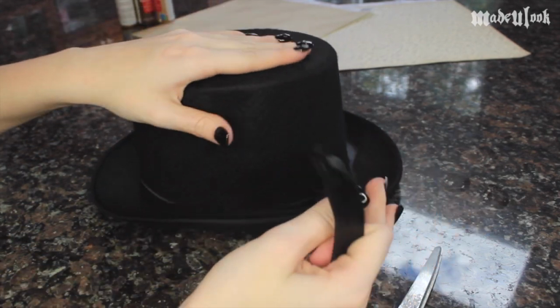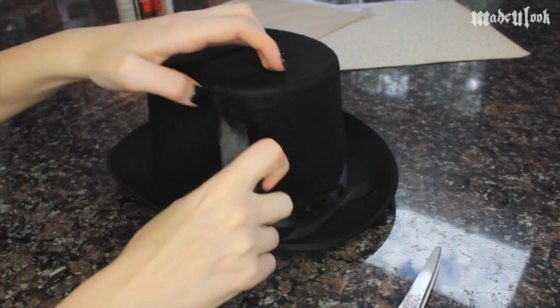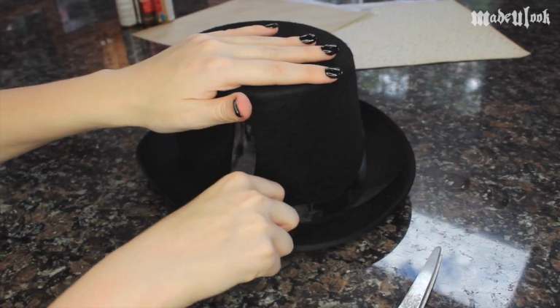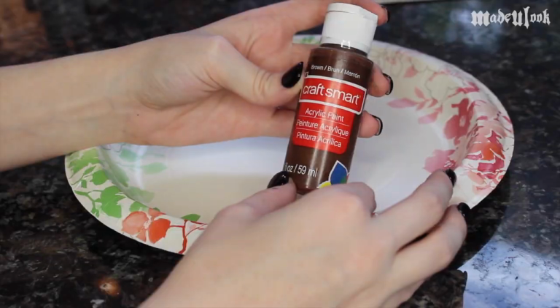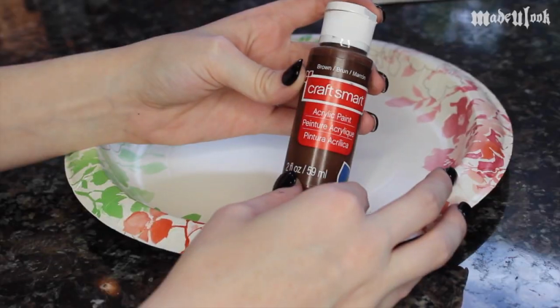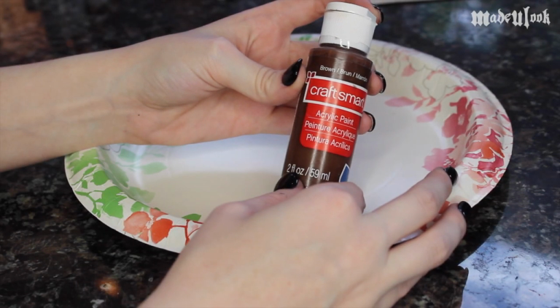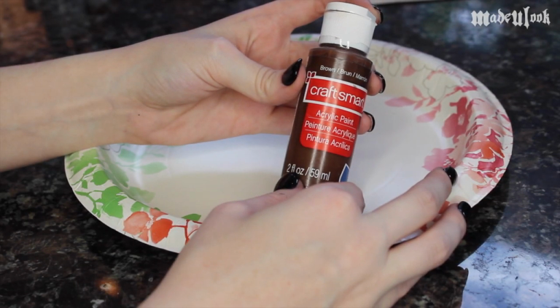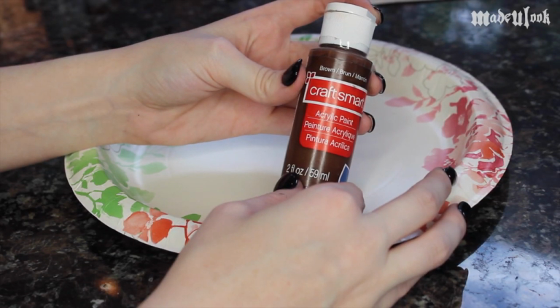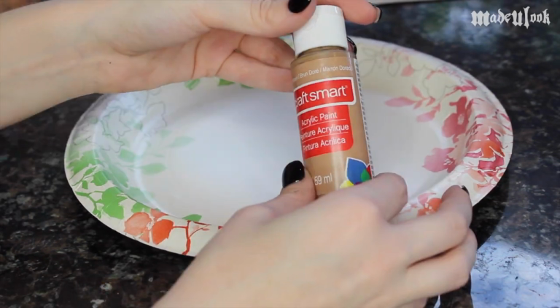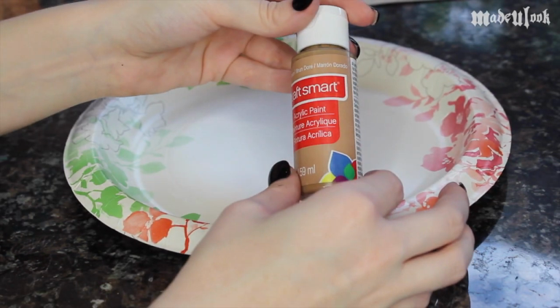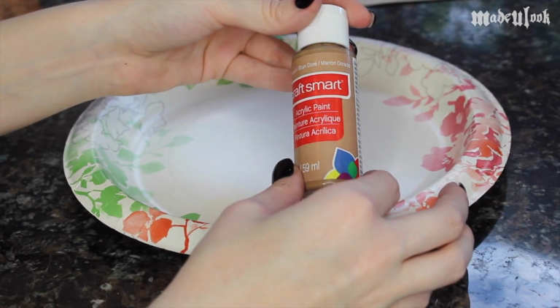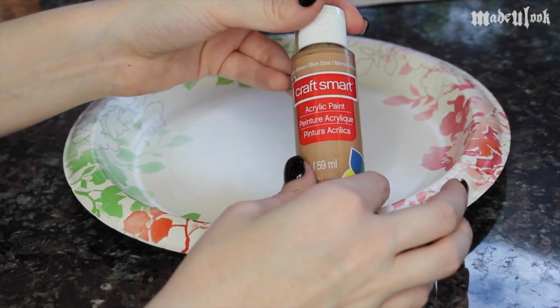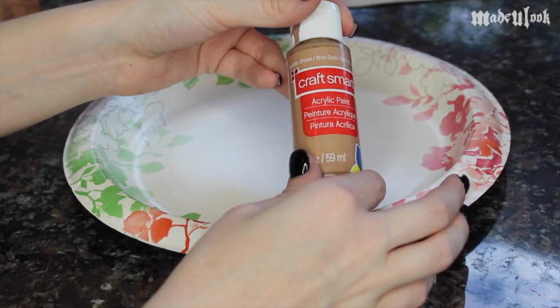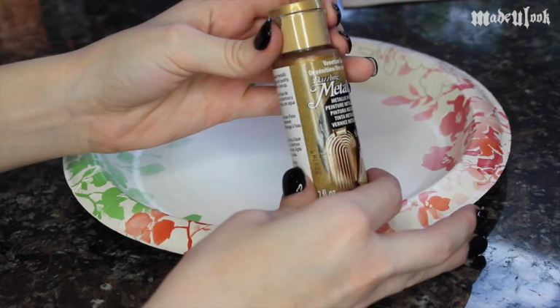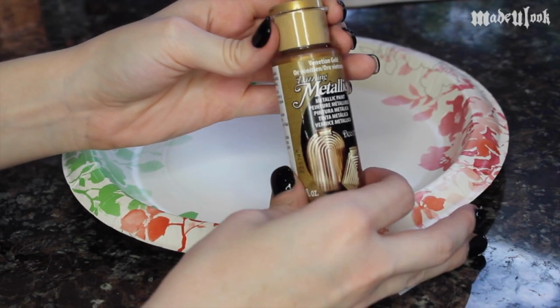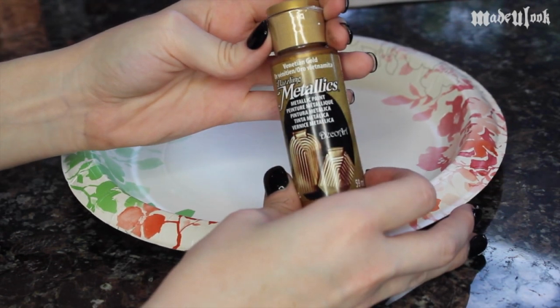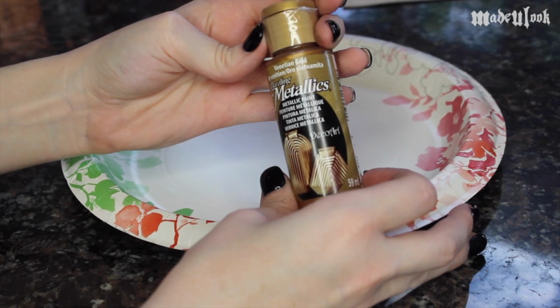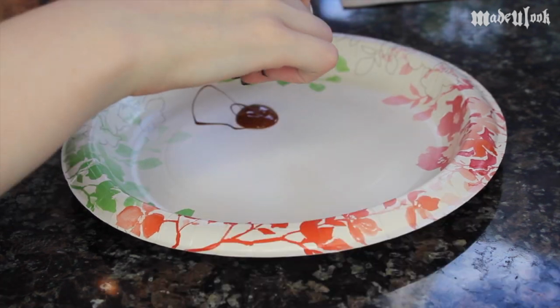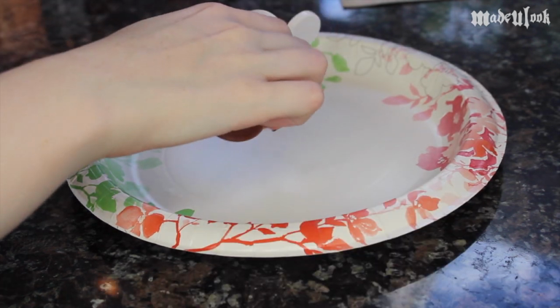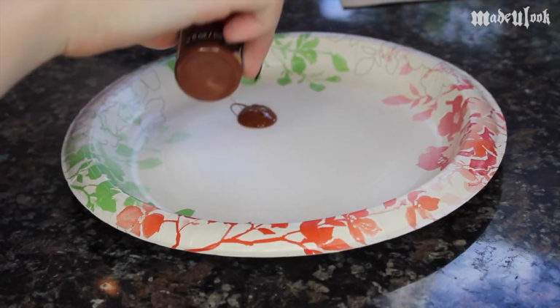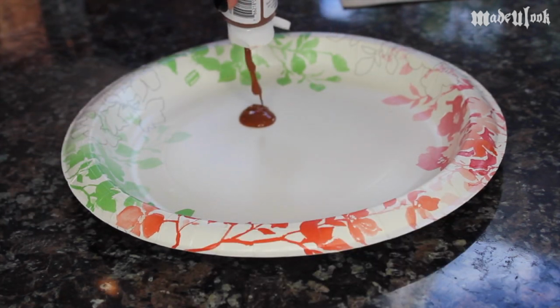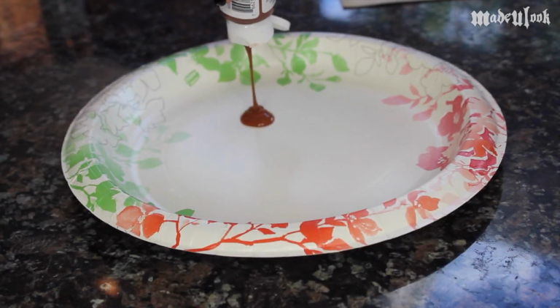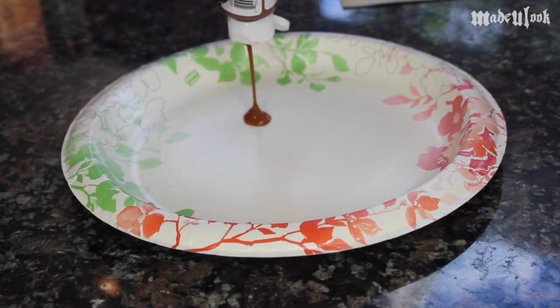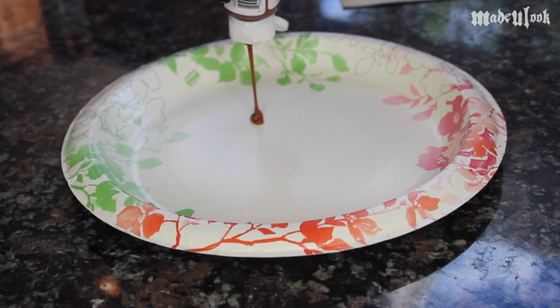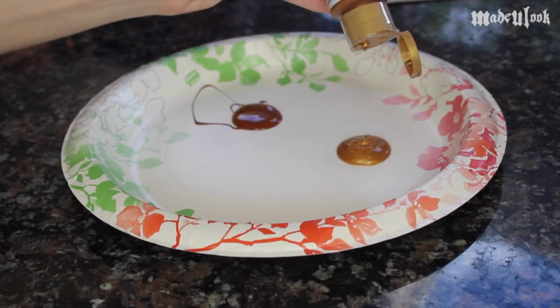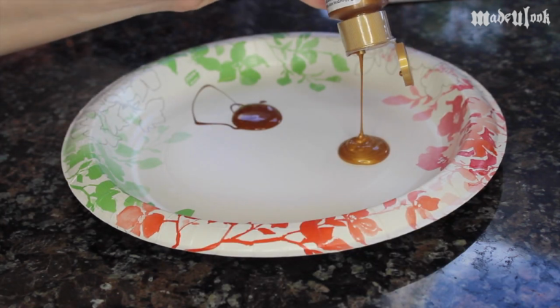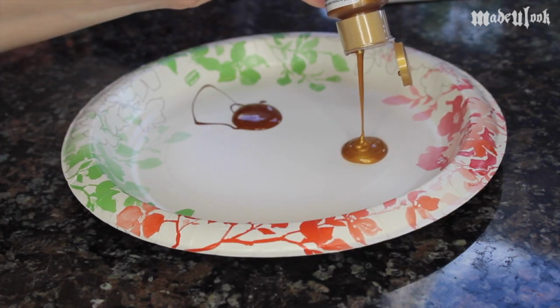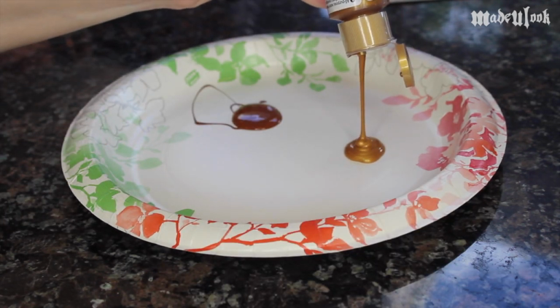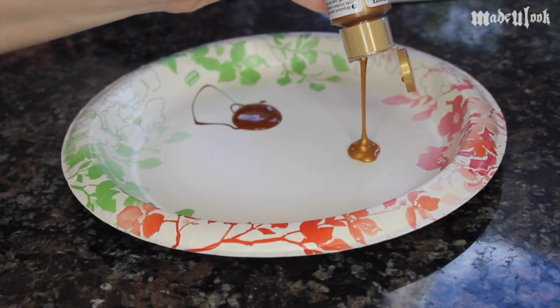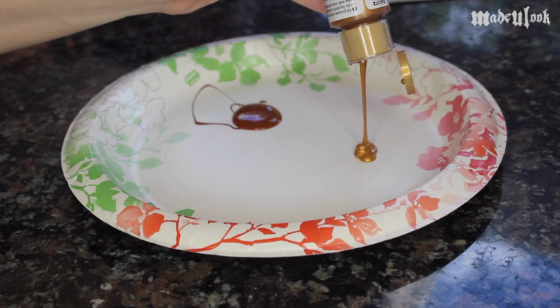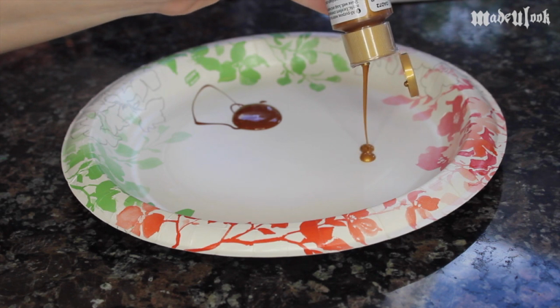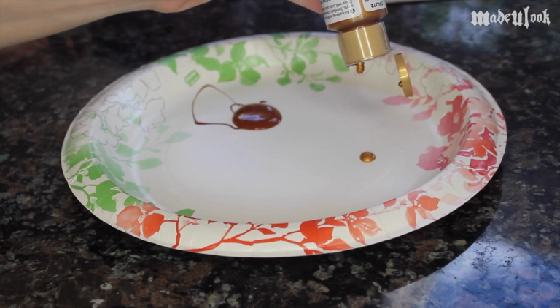To paint the hat, I'm using Craftsmart brown acrylic paint, golden brown acrylic paint, and also a metallic gold. Pour some of those out onto a paper plate. I'm playing it backwards because it looks really boring going forward — I'm sure you guys know how to pour things.